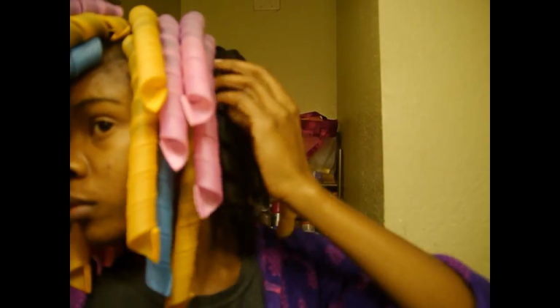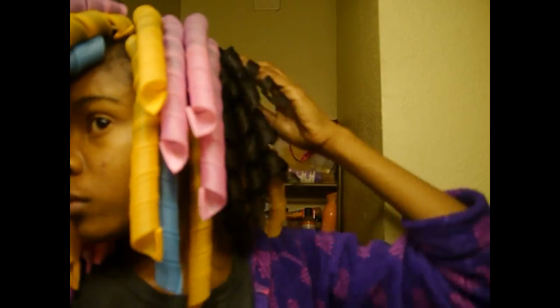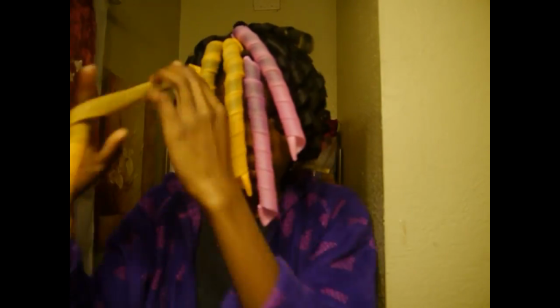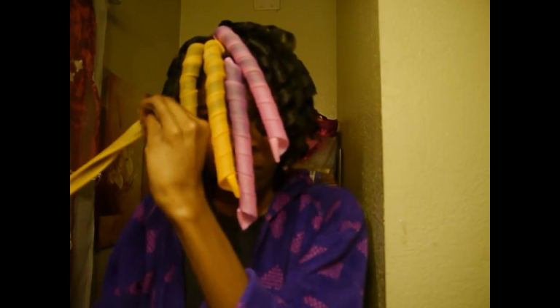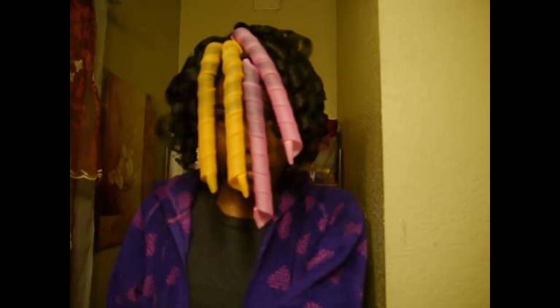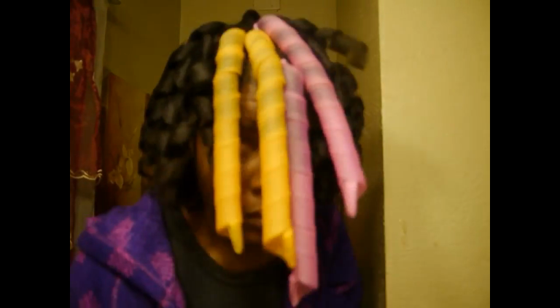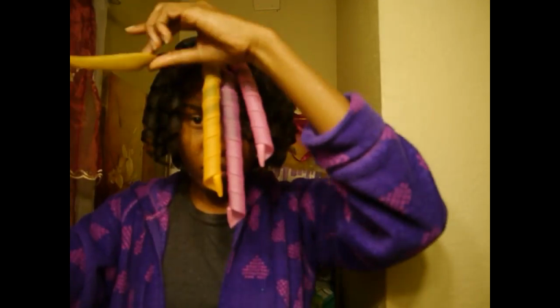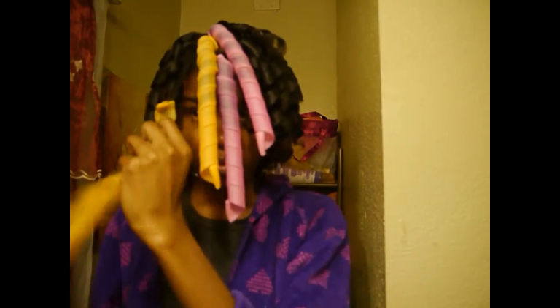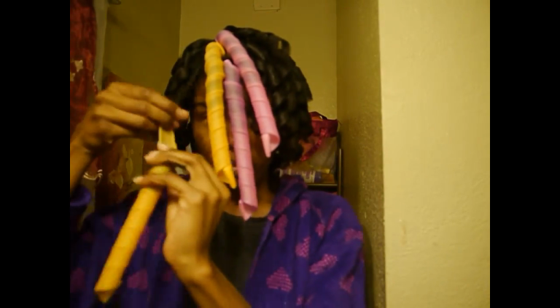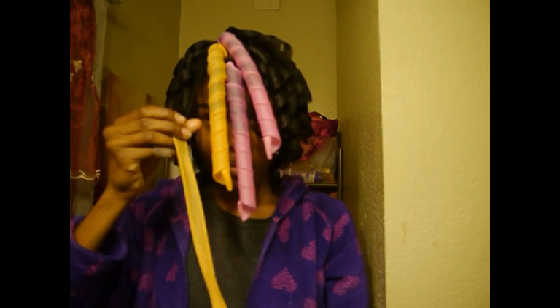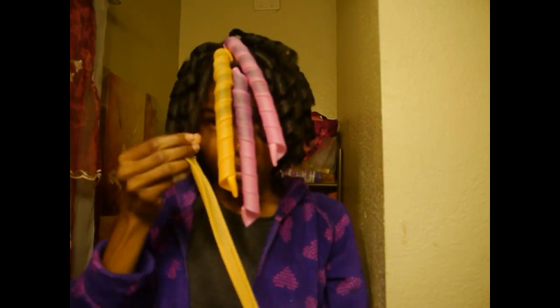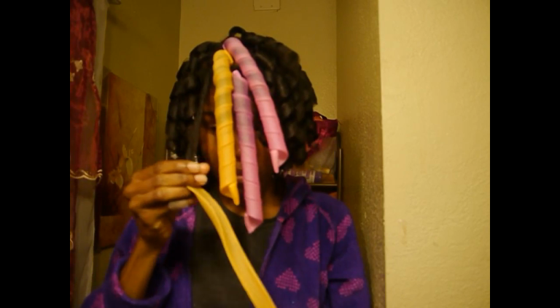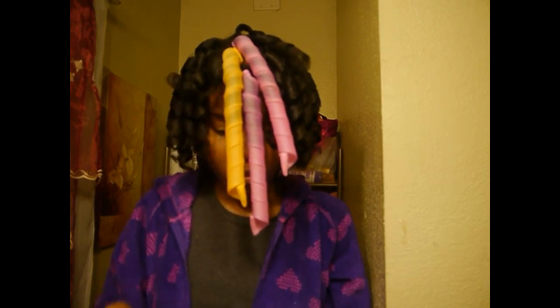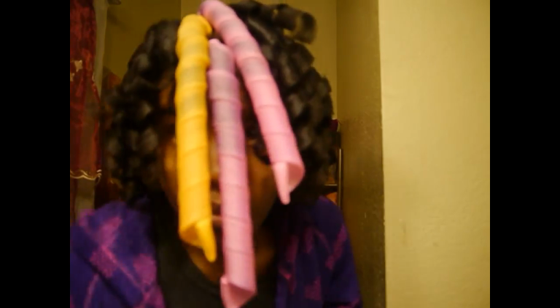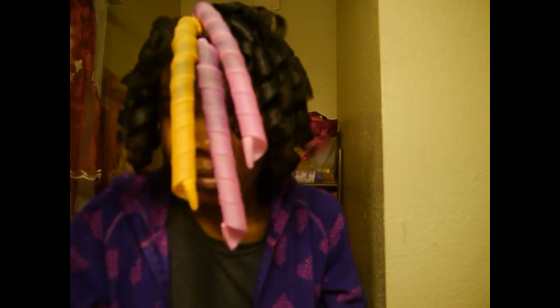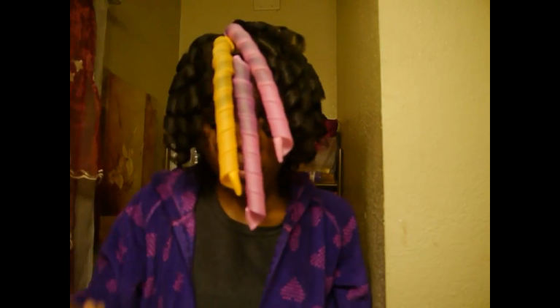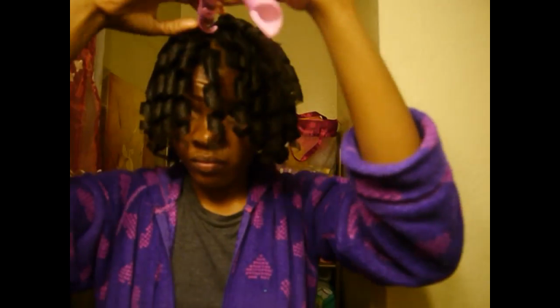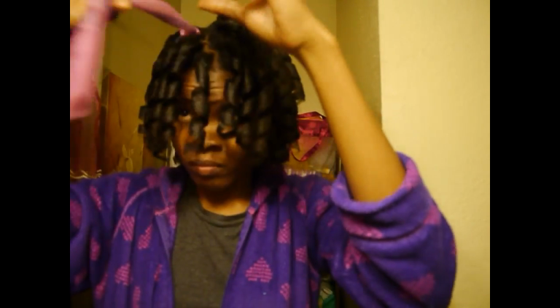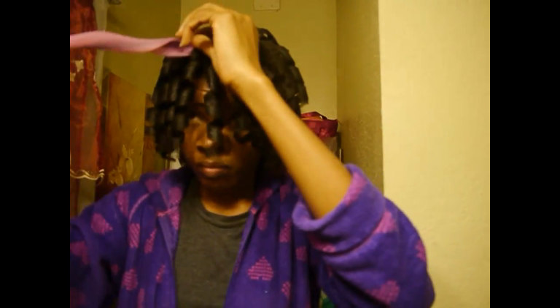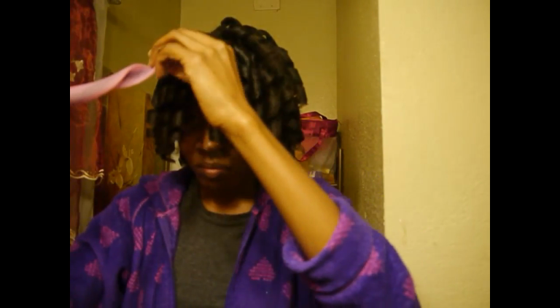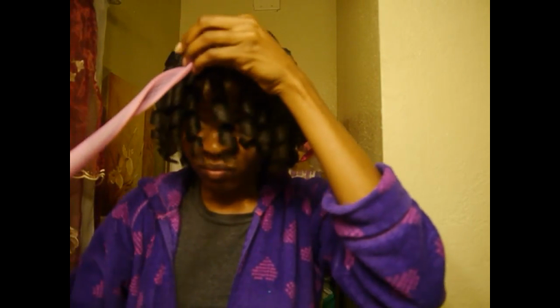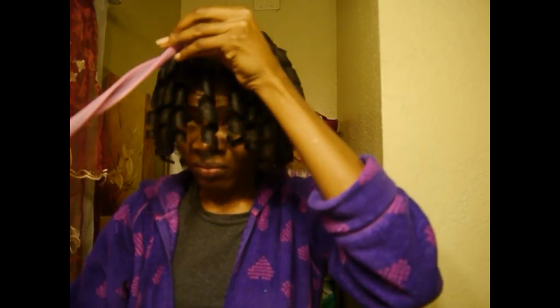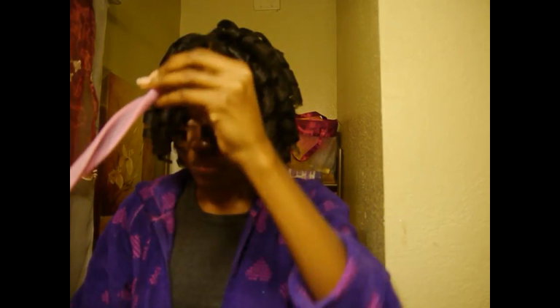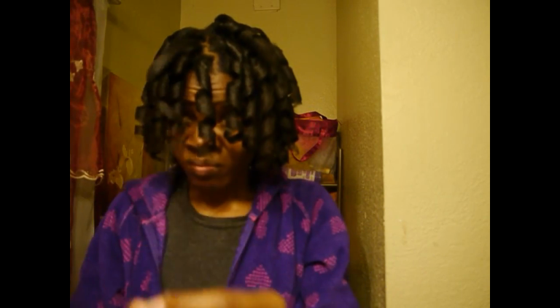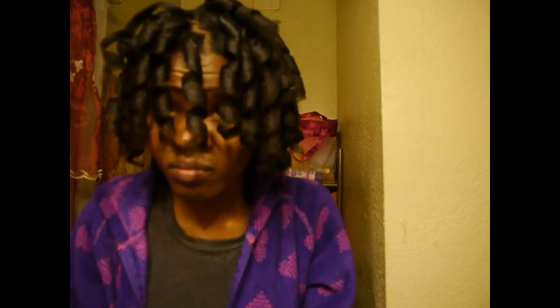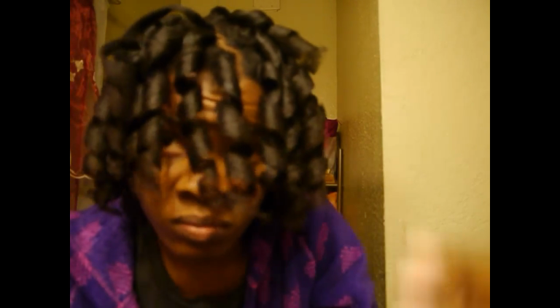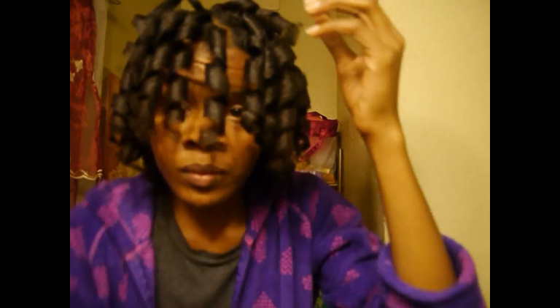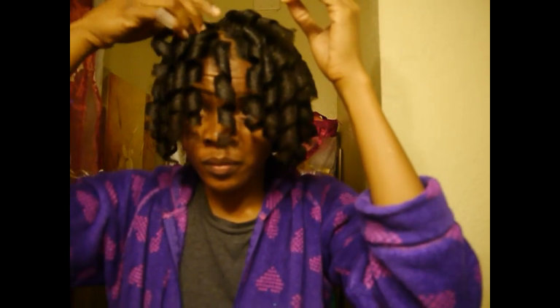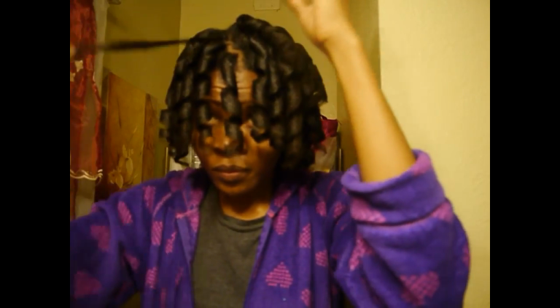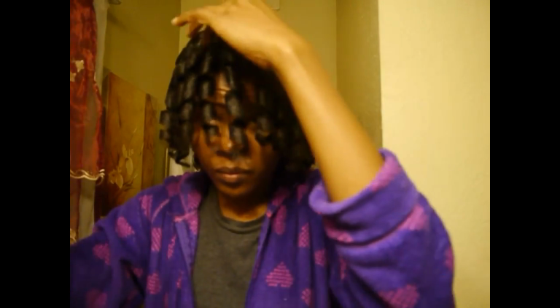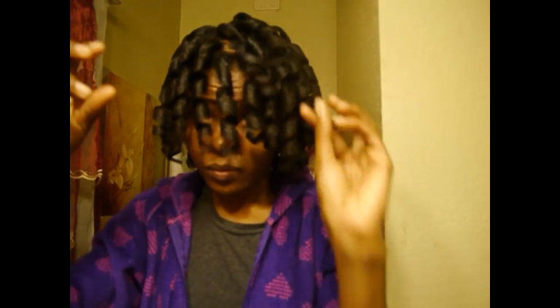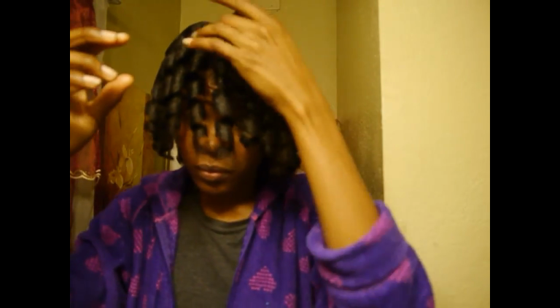Let's take the curl formers out. I just pull the curler straight and it slides out of my head, but I squeeze the tips together if it's a little difficult to come out on its own. It was actually pretty easy to take them out. And here is my curl former set.